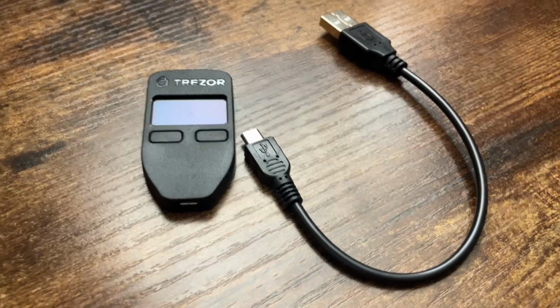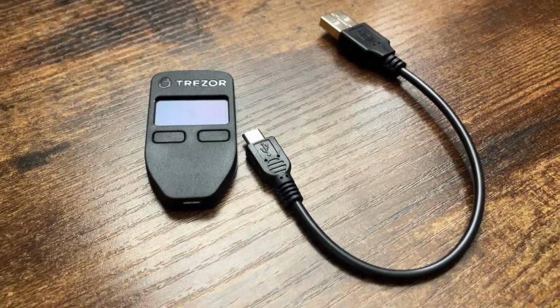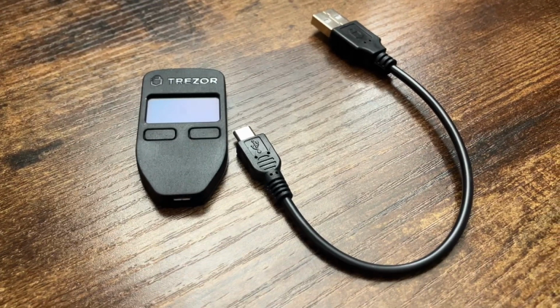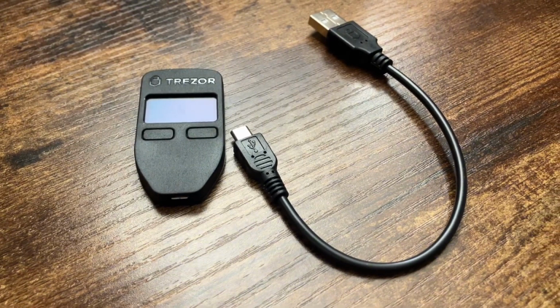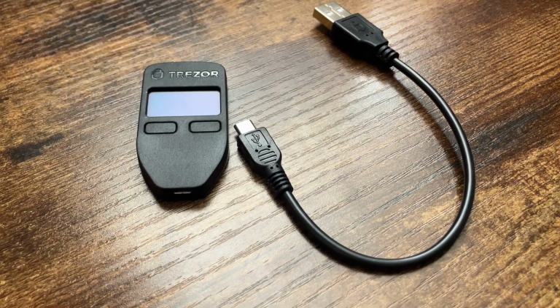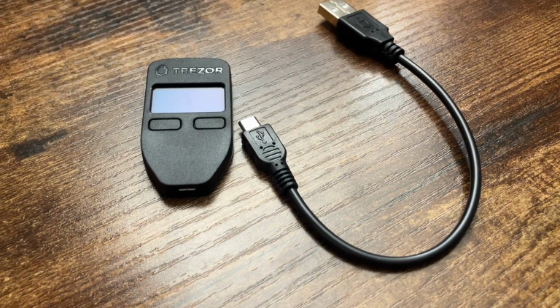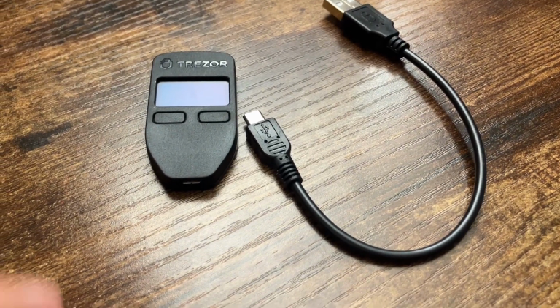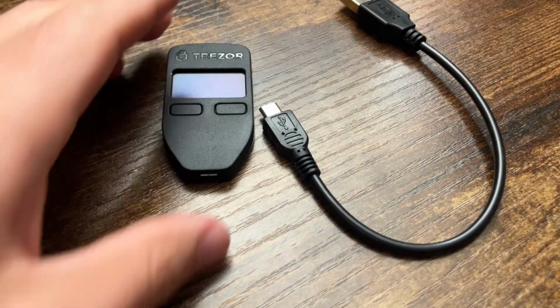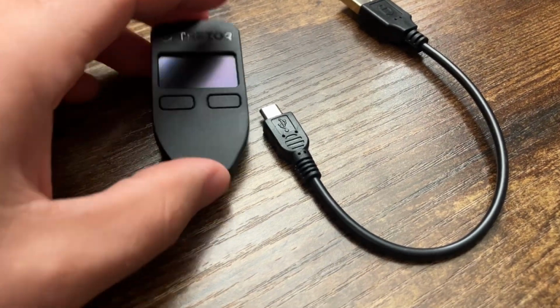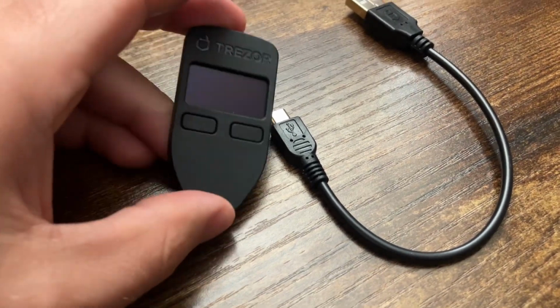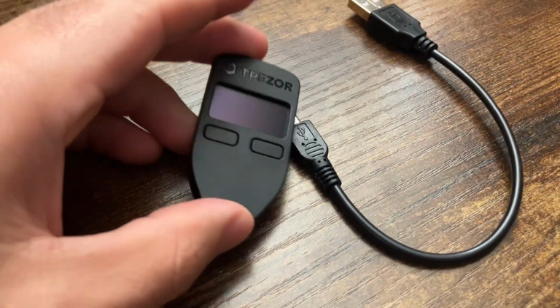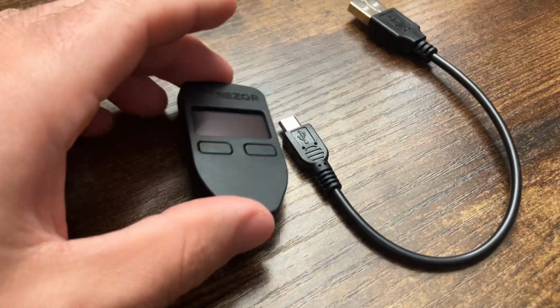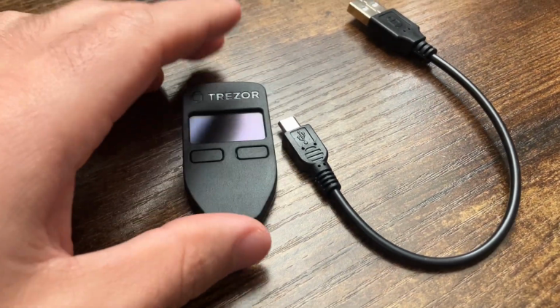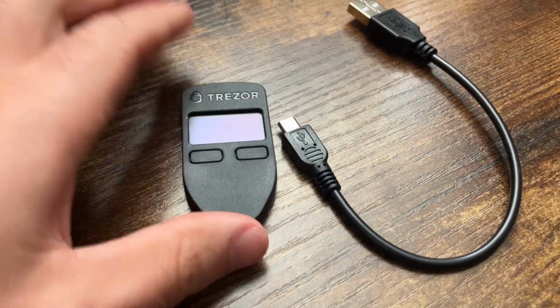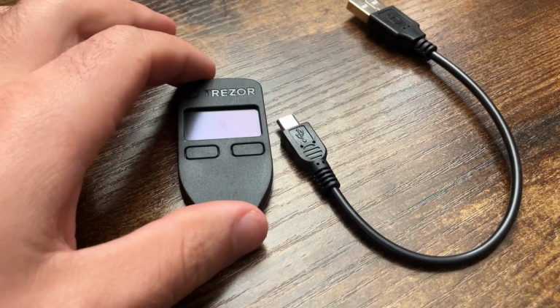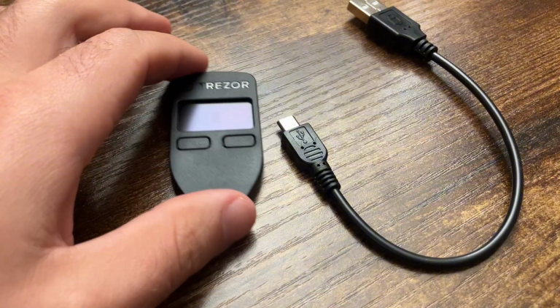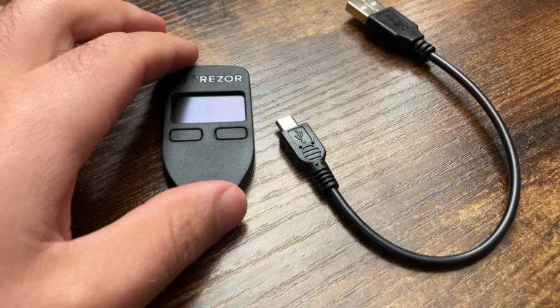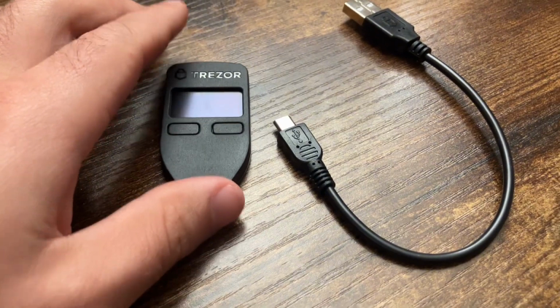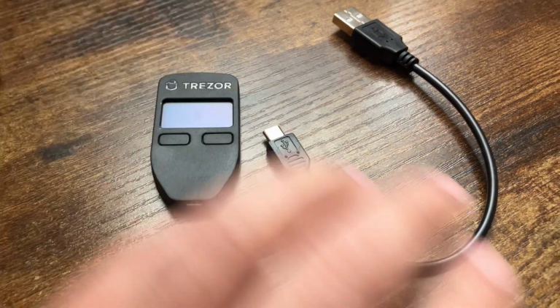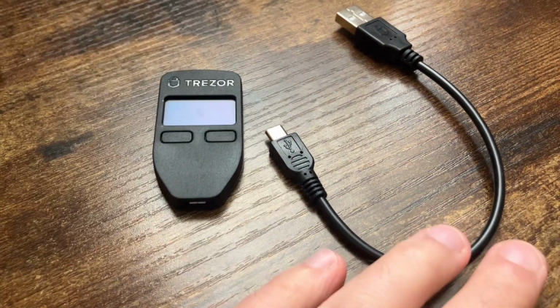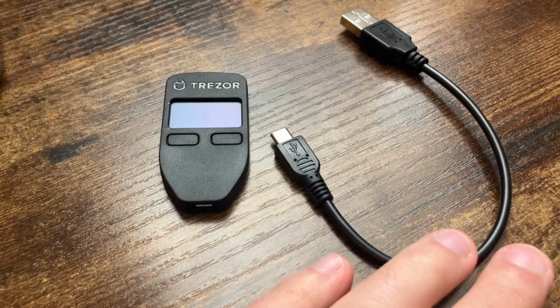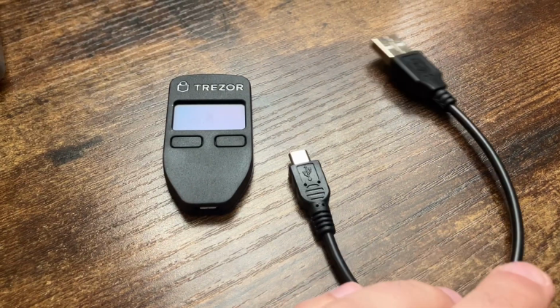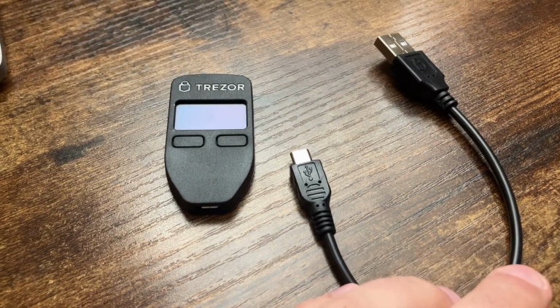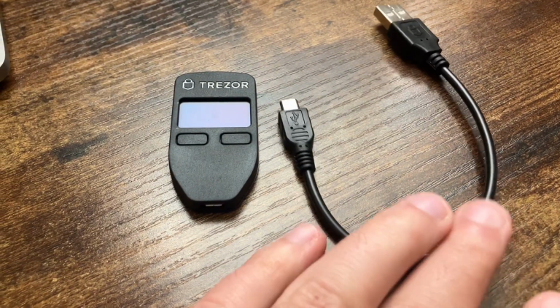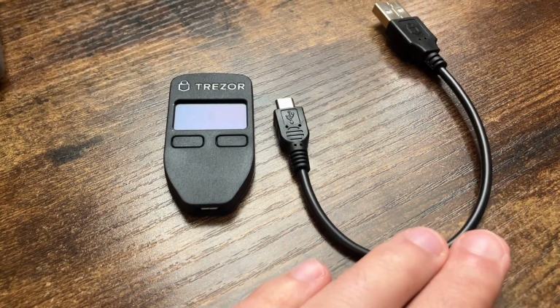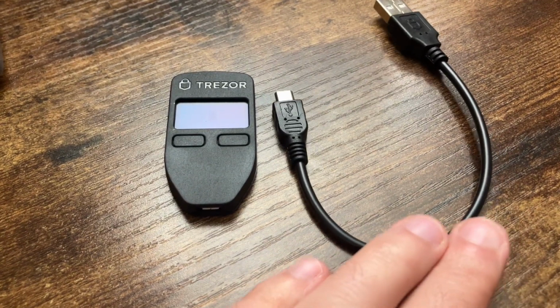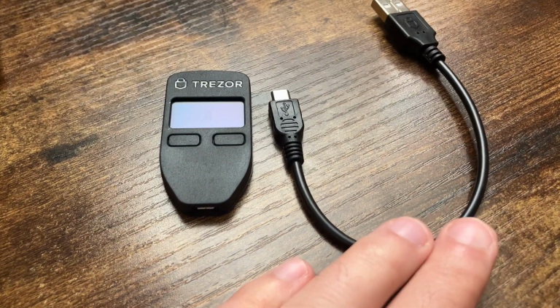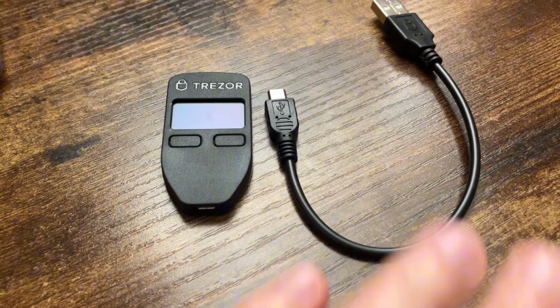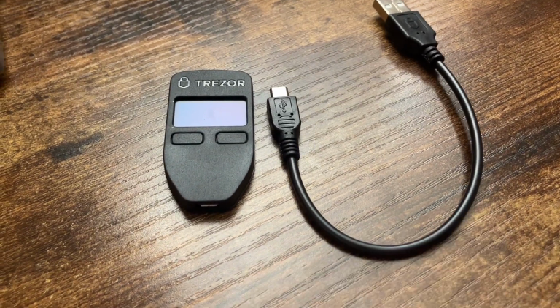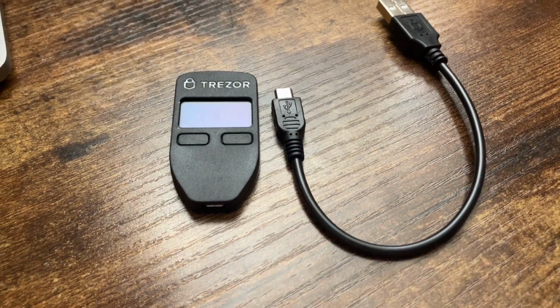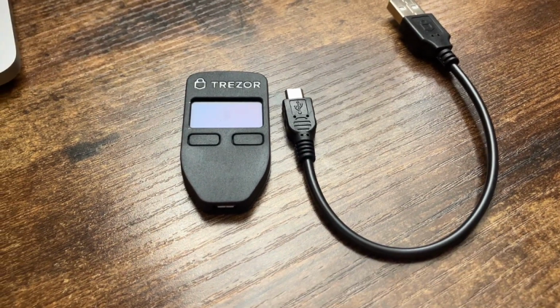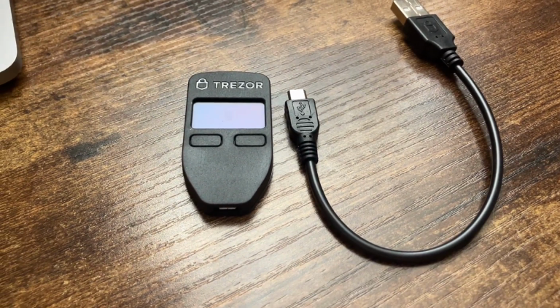This is what comes in the package — it's obviously the Trezor itself and the USB cord for the Trezor.